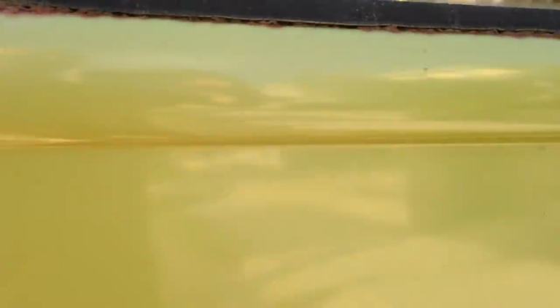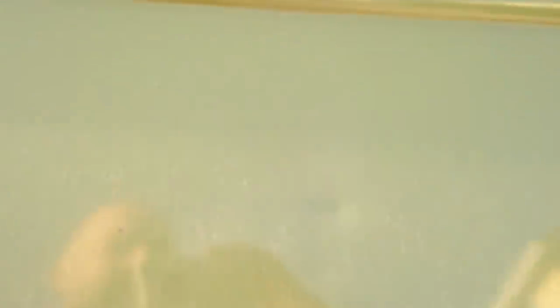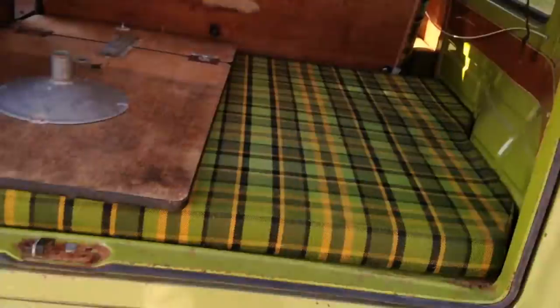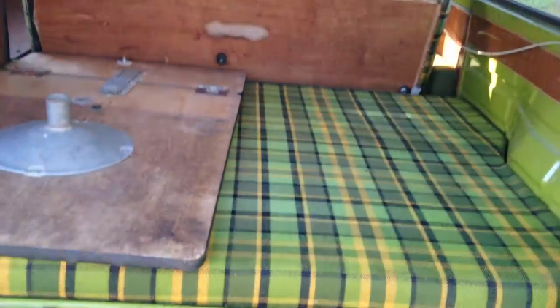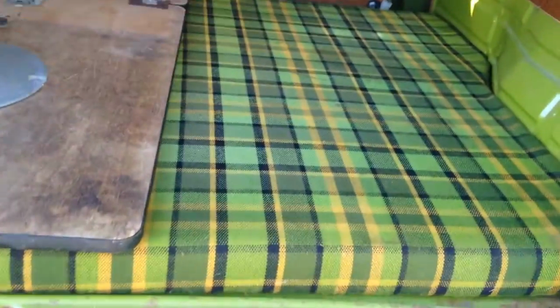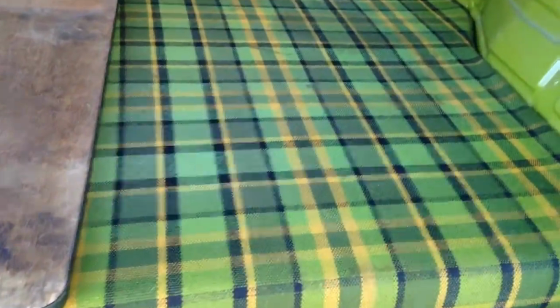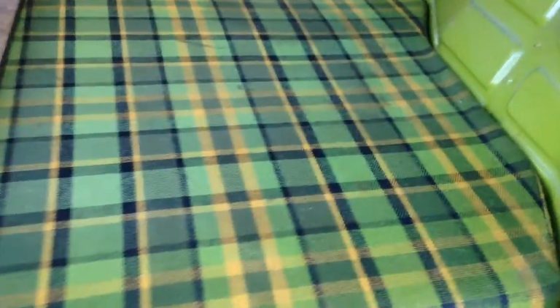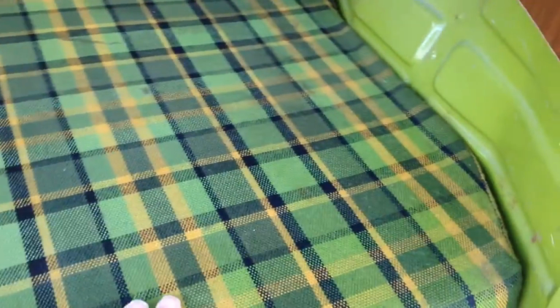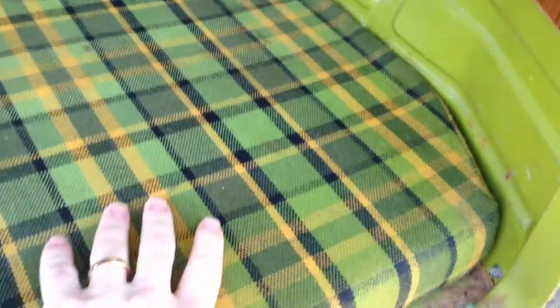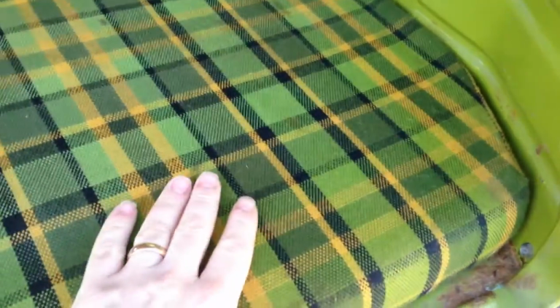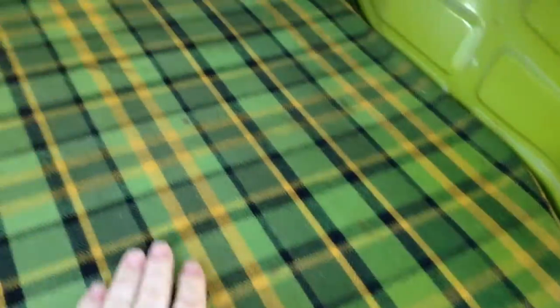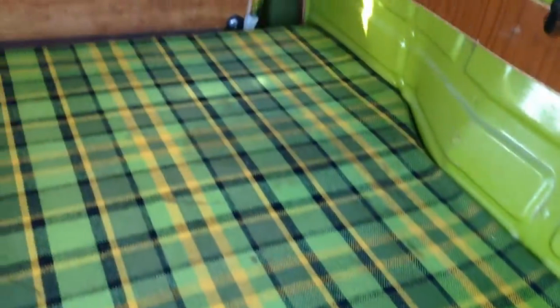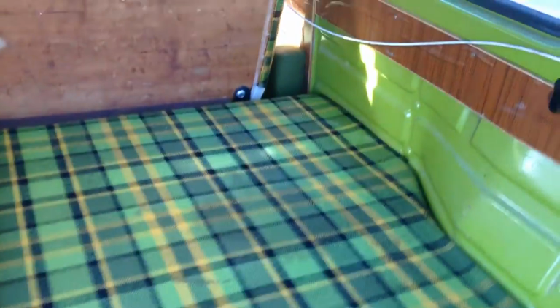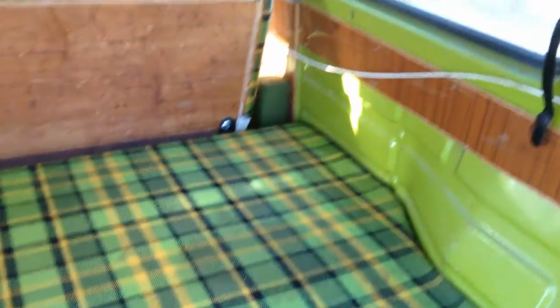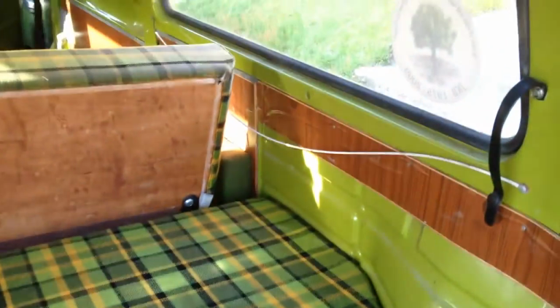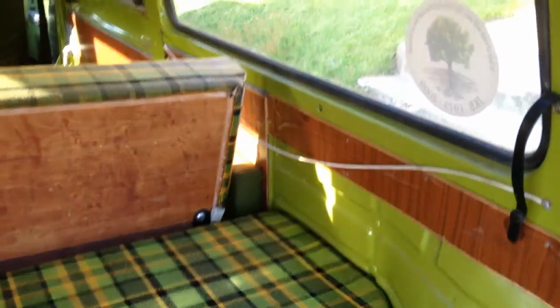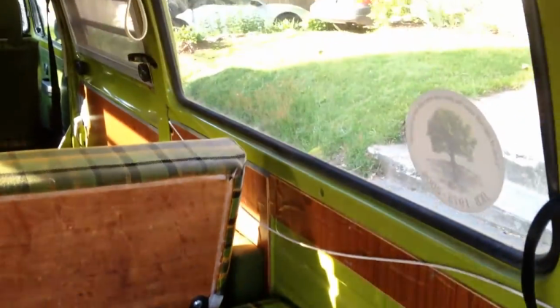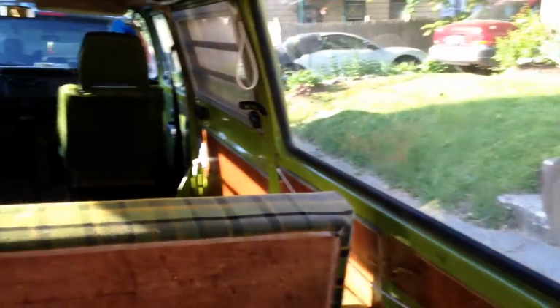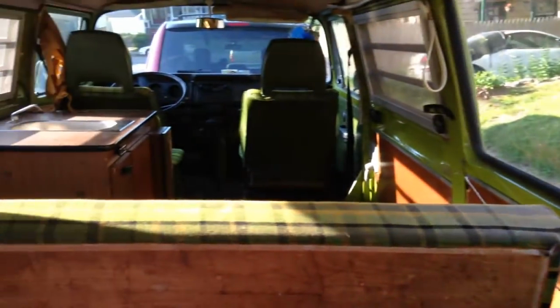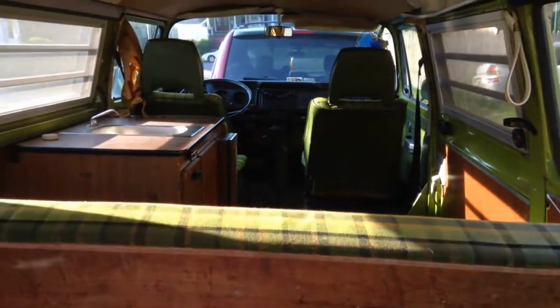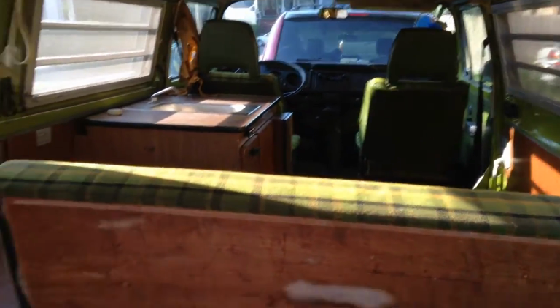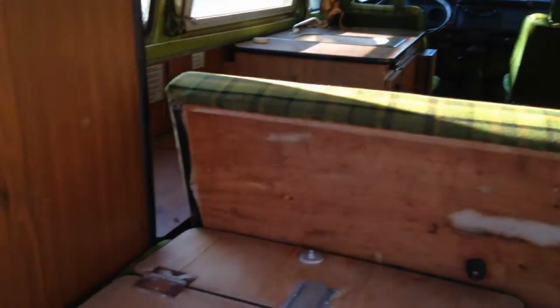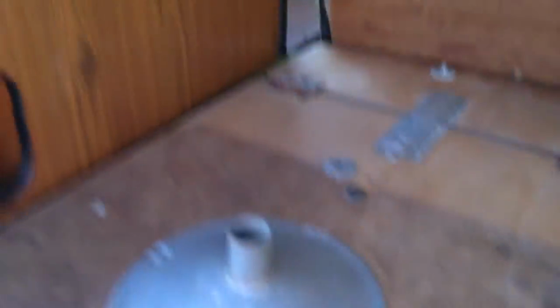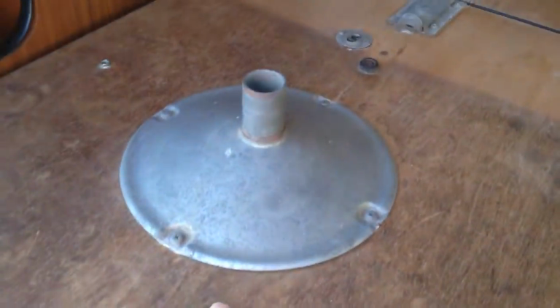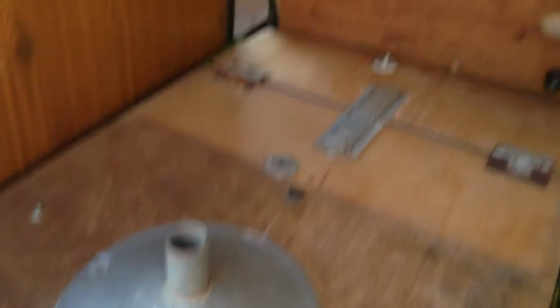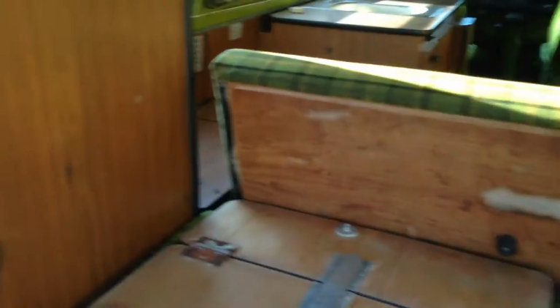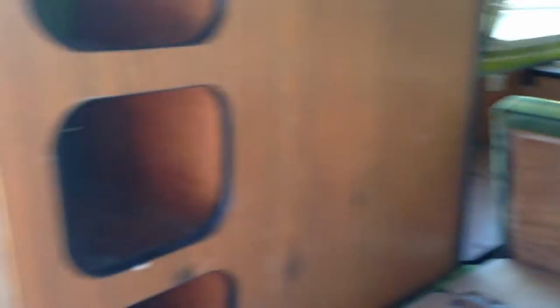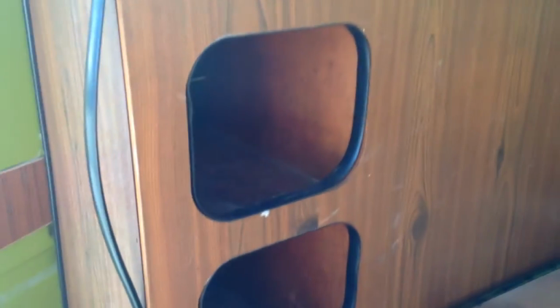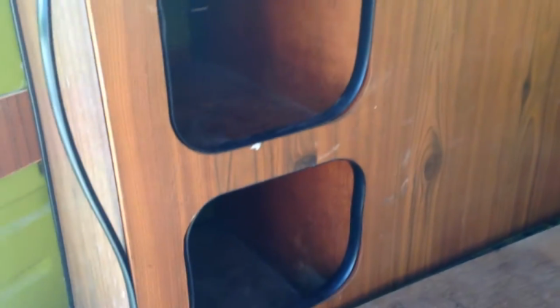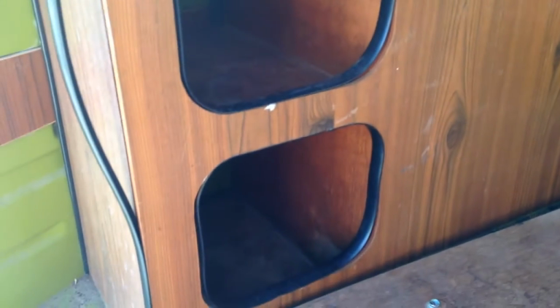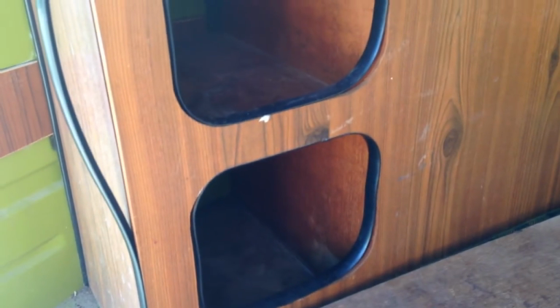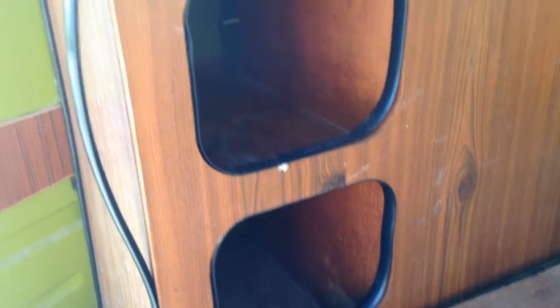If we take a look inside, what's really nice is the upholstery material. The seats are in good shape. It needs some new curtains. Here's the table that'll go up front, and it has these nice compartments.